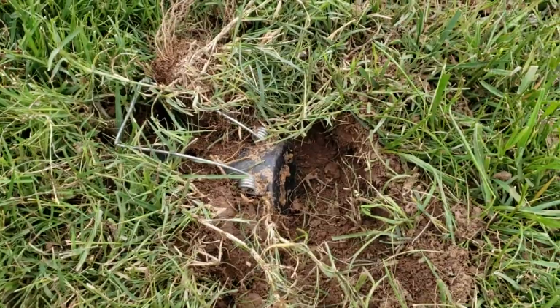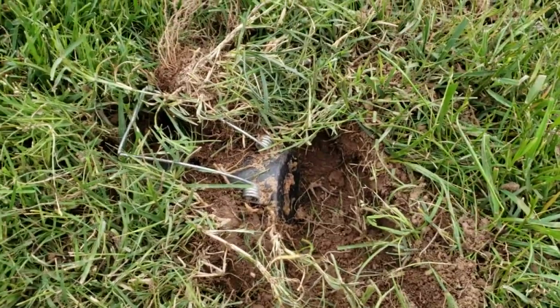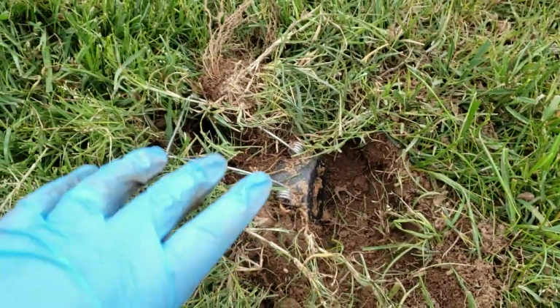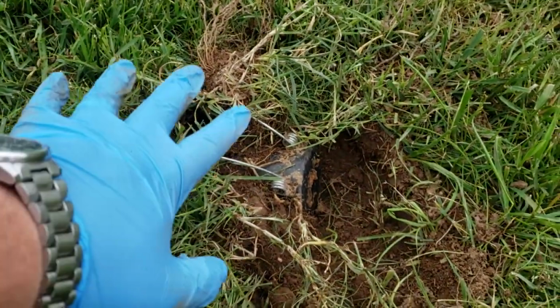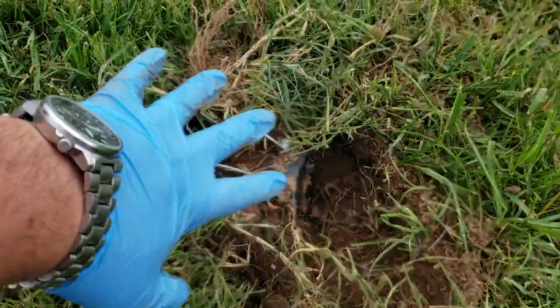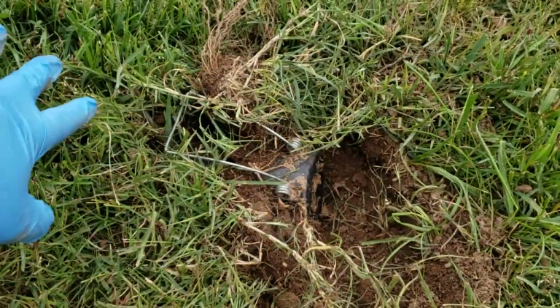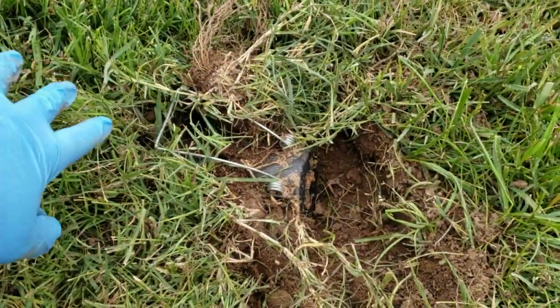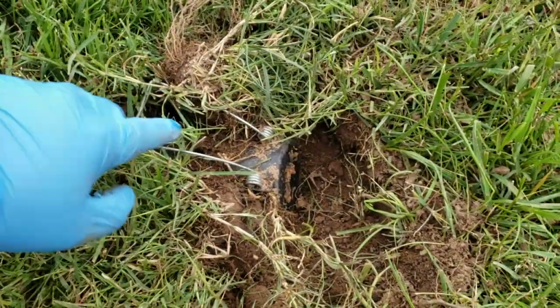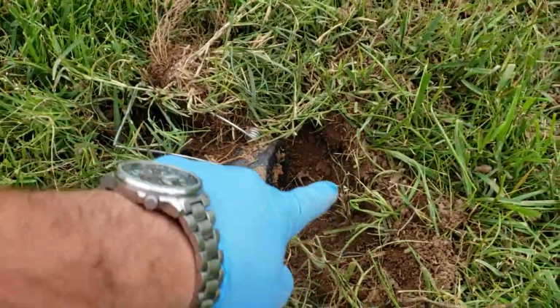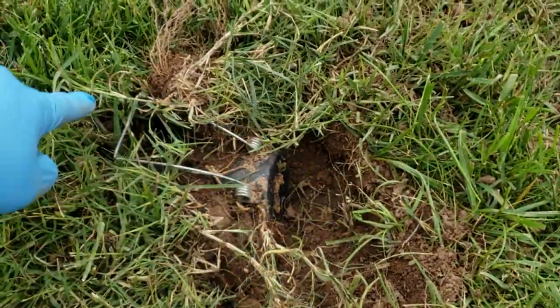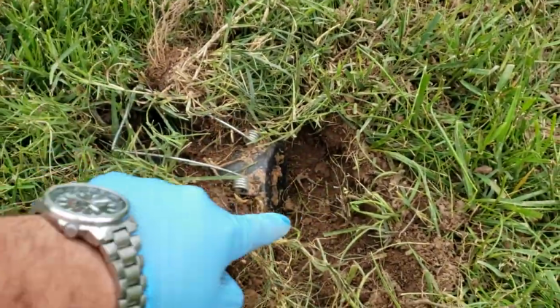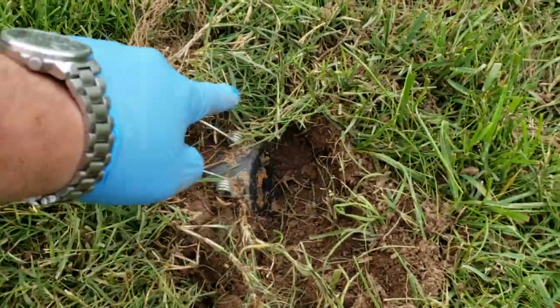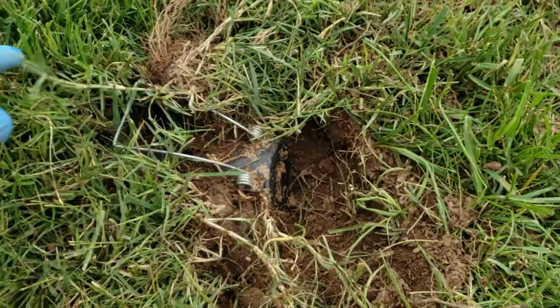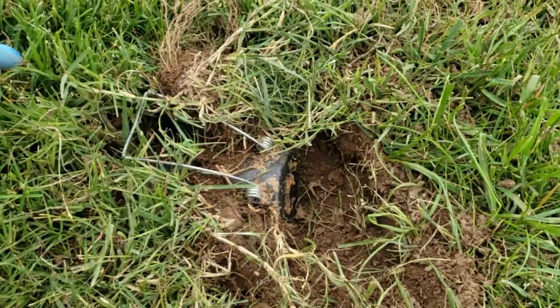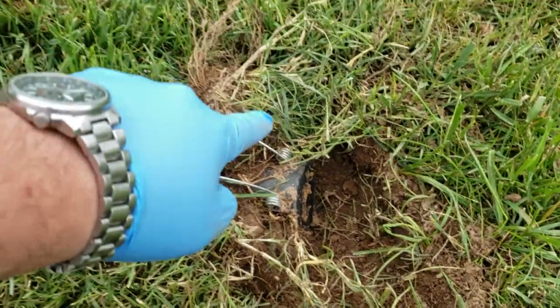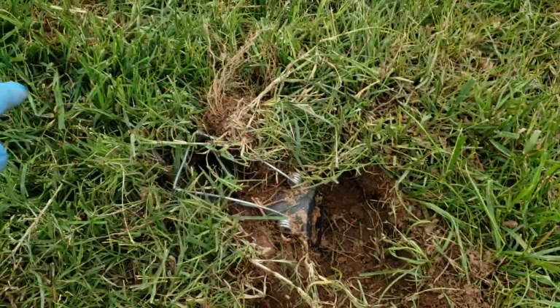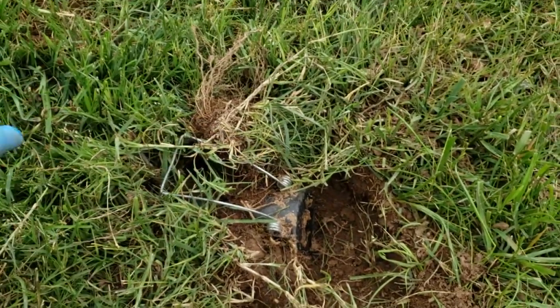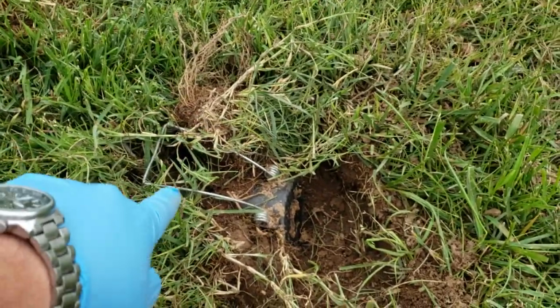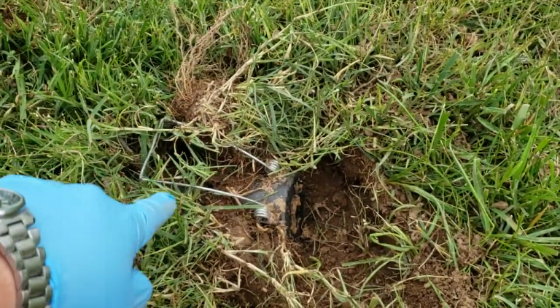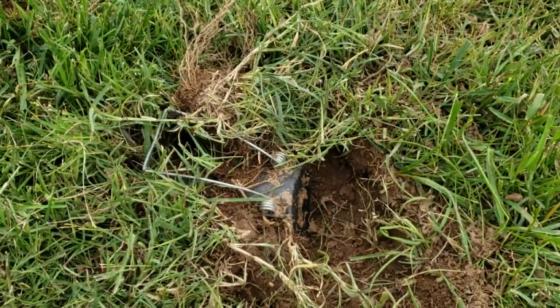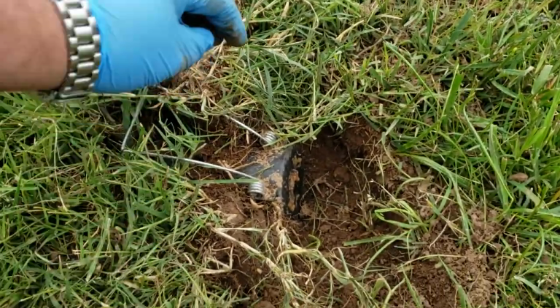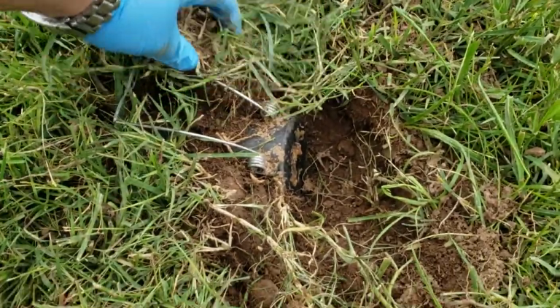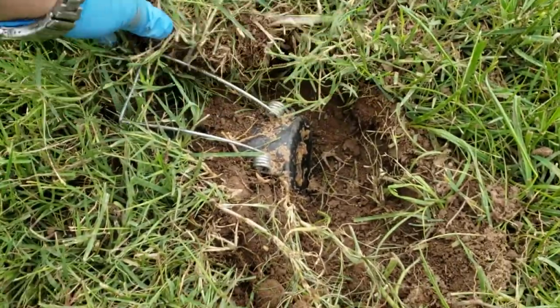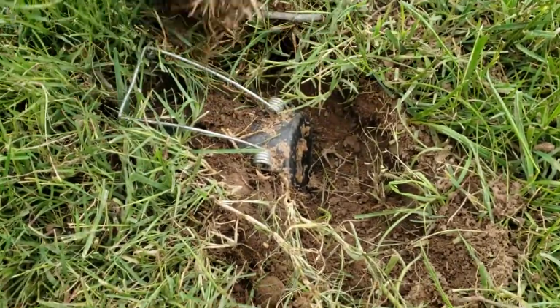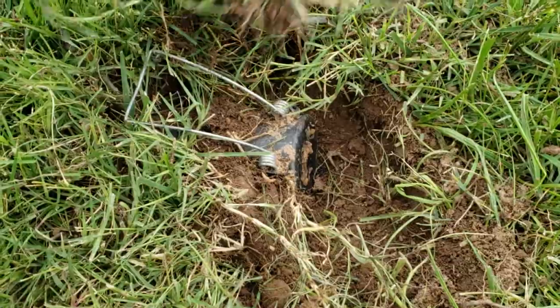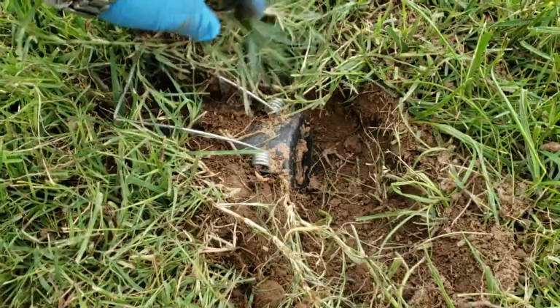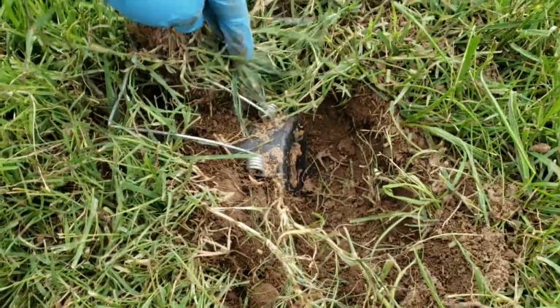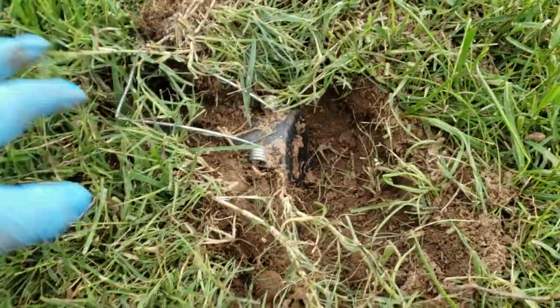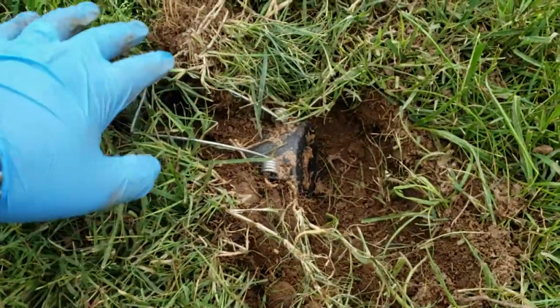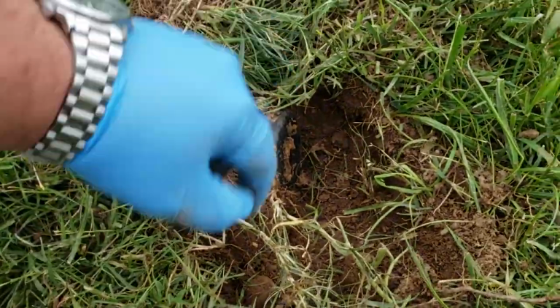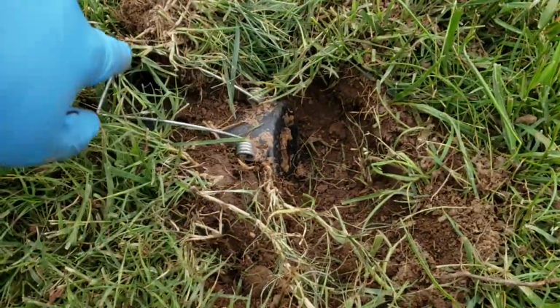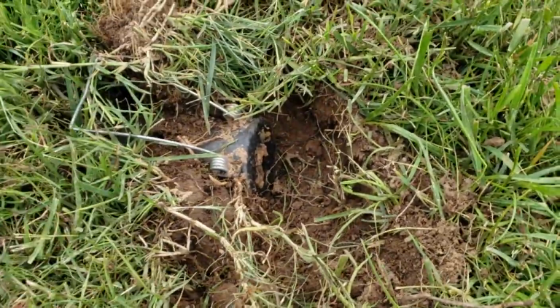Now you find their mound and you dig it out. See how I dug this whole little hole out — here's the mound going this way. Then you stick the trap in and put dirt and grass and whatever to kind of seal up the edges.